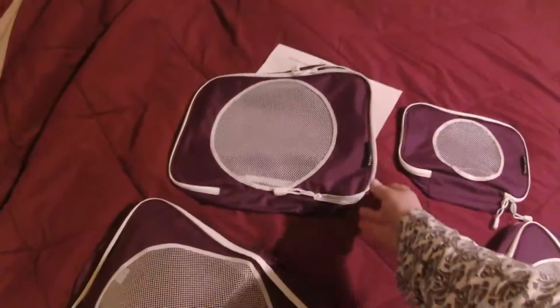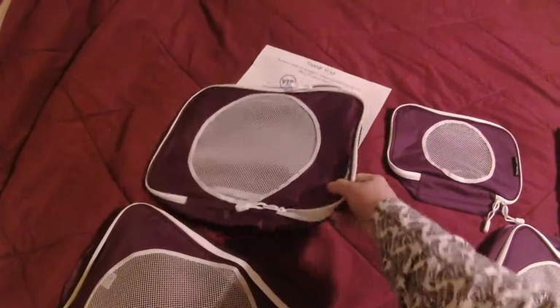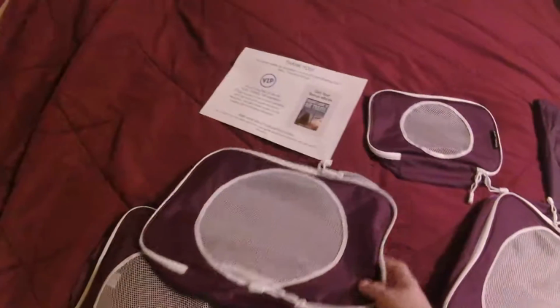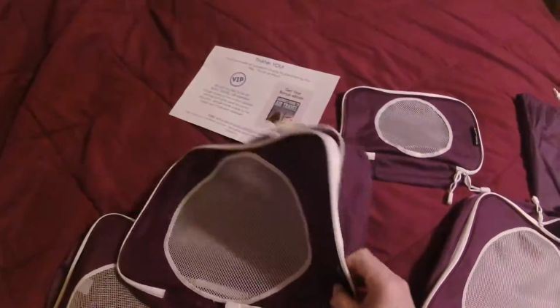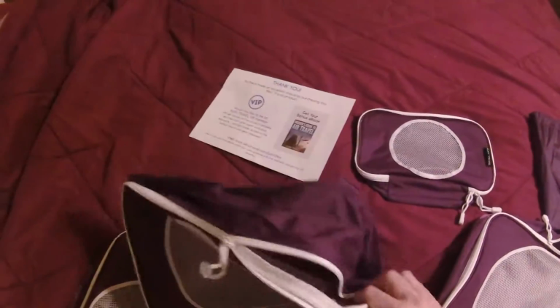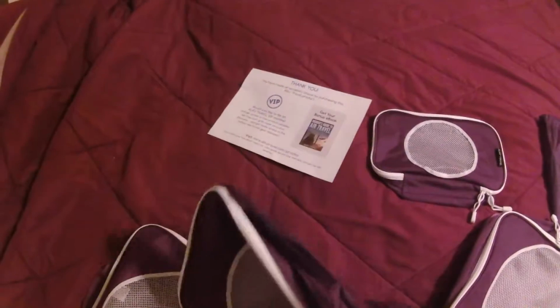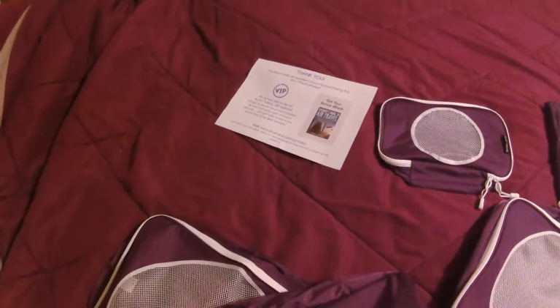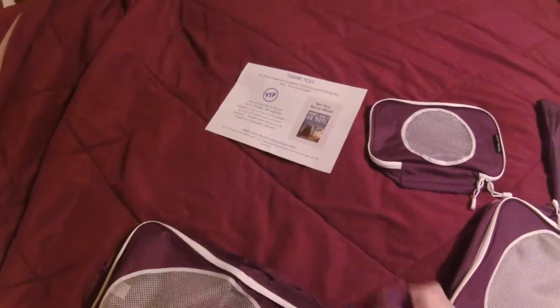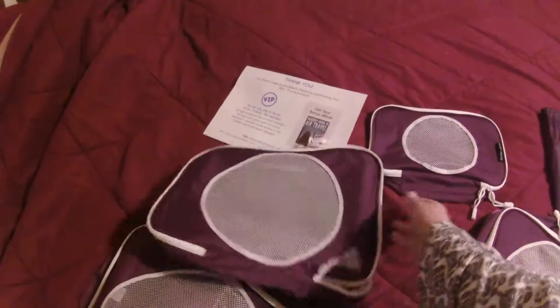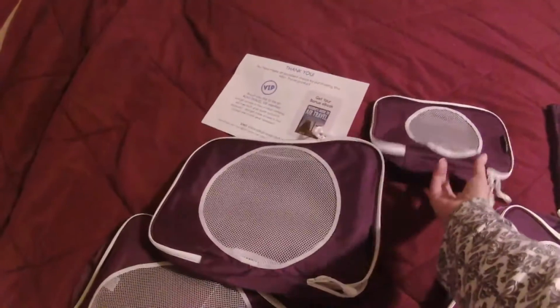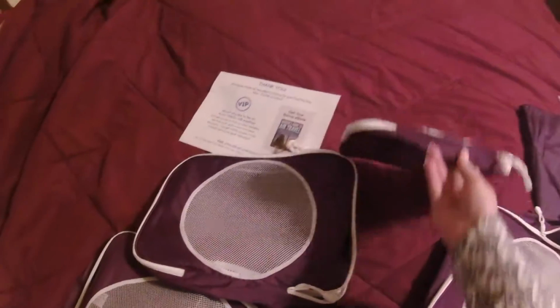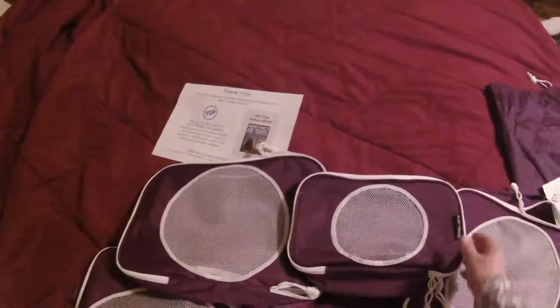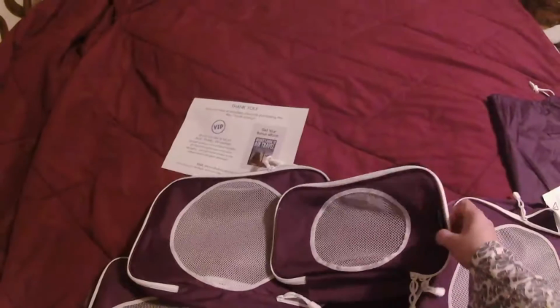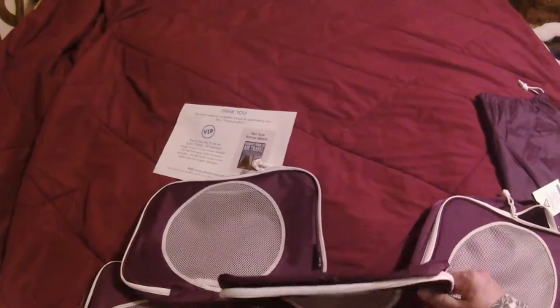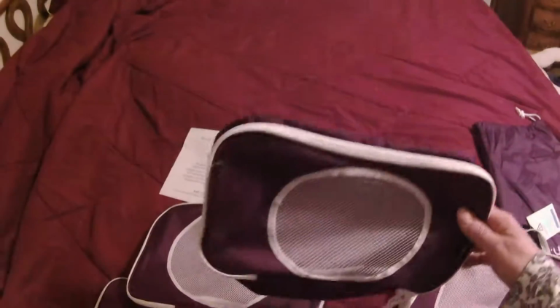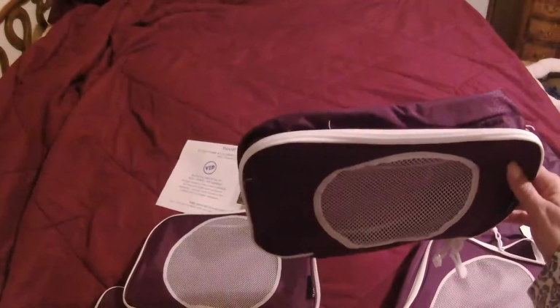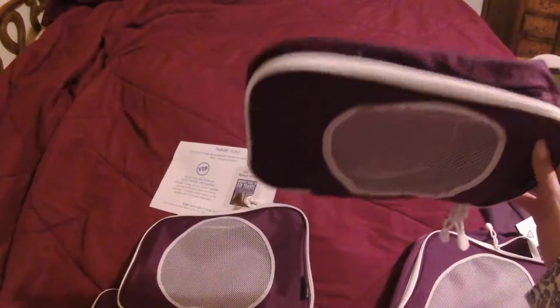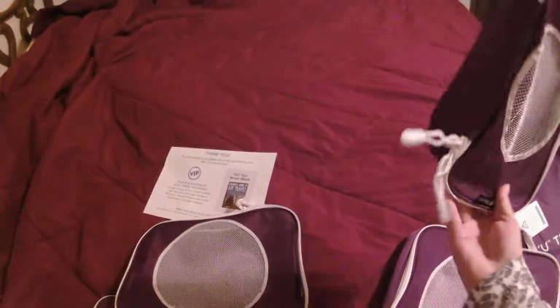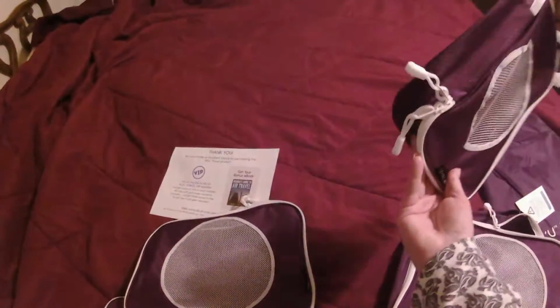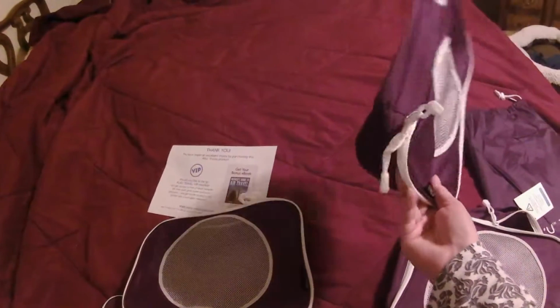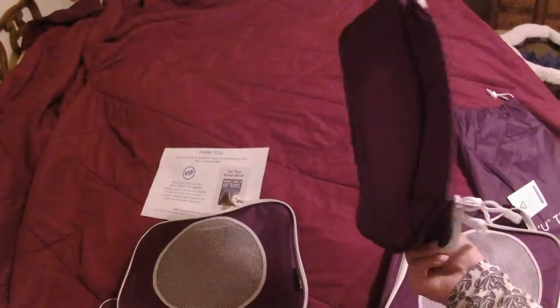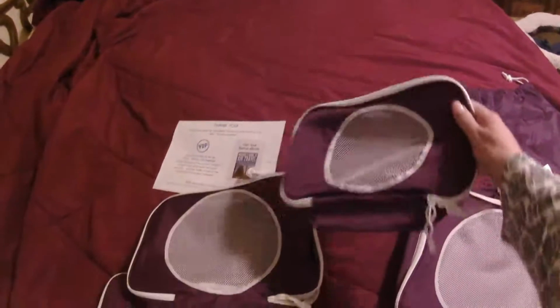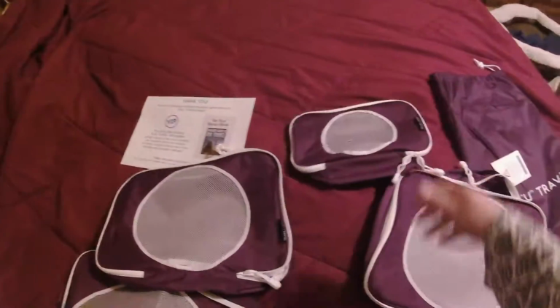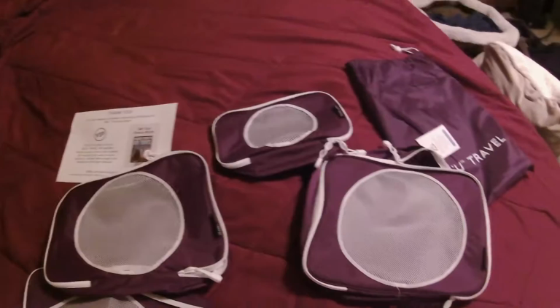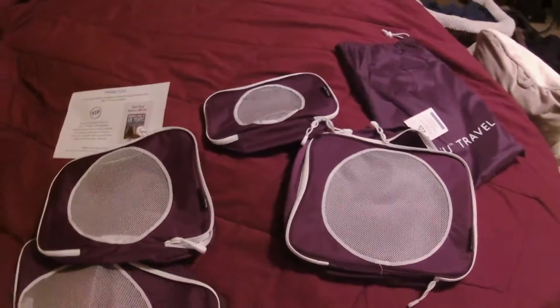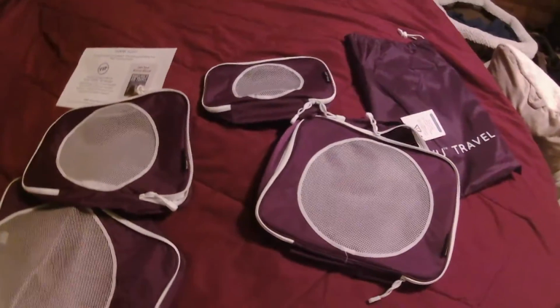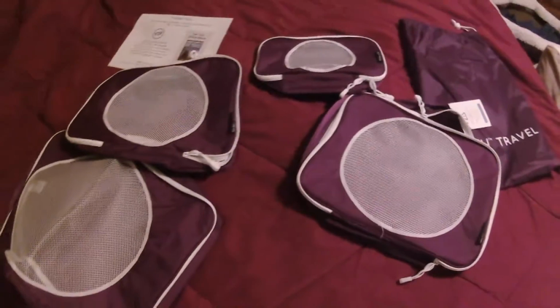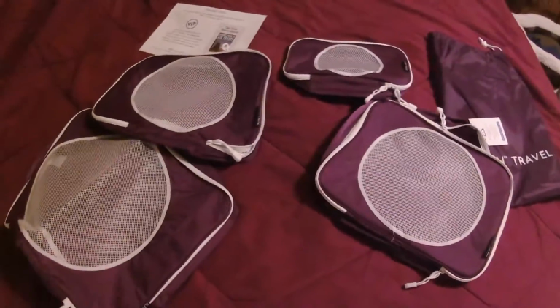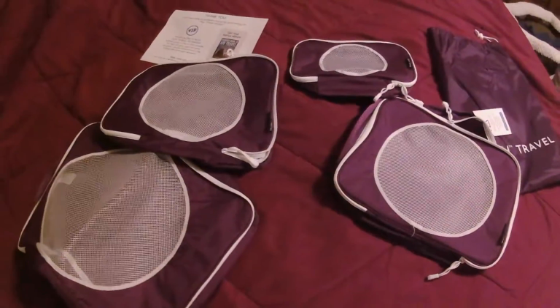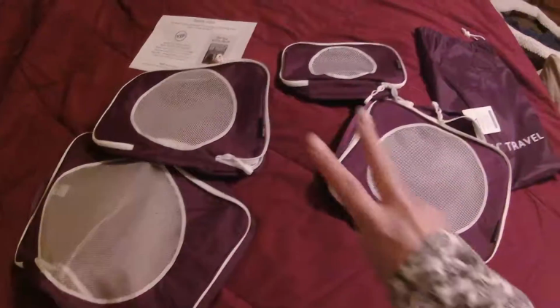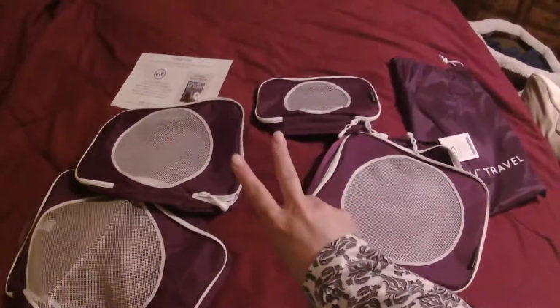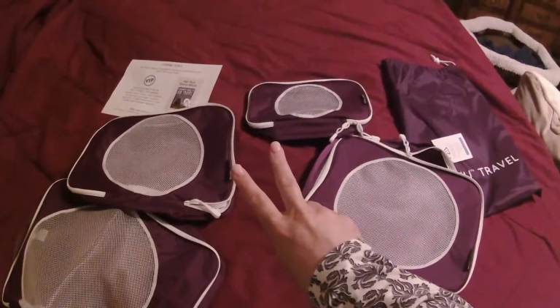I'm laughing because Ember Honey Raven is a traveler and a packer — she can pack. Look at that. Wonderful, wonderful, wonderful stuff.